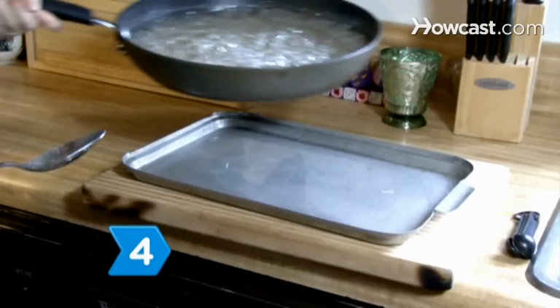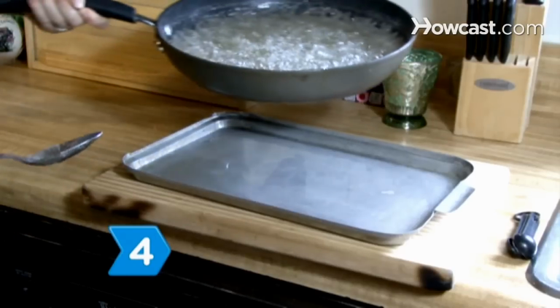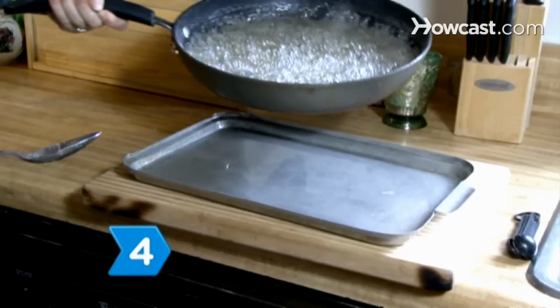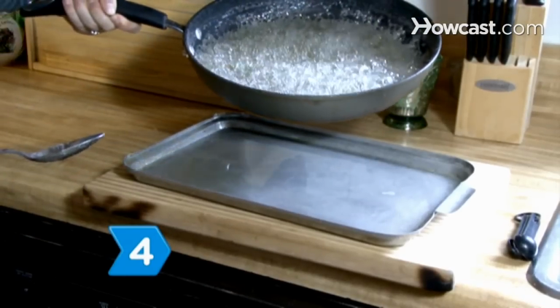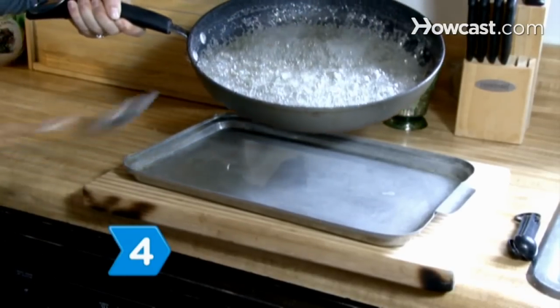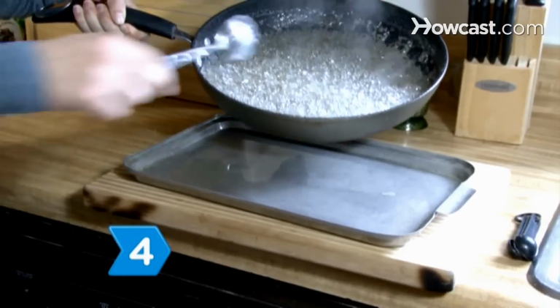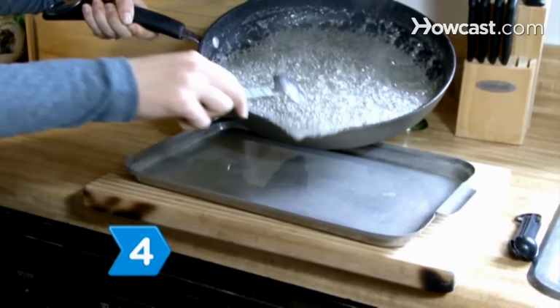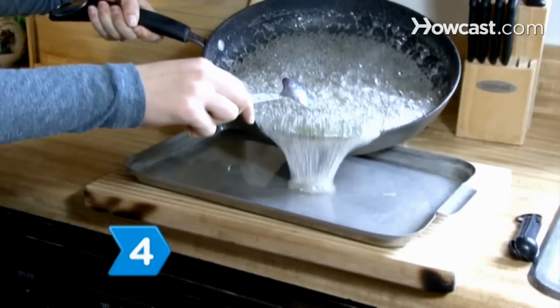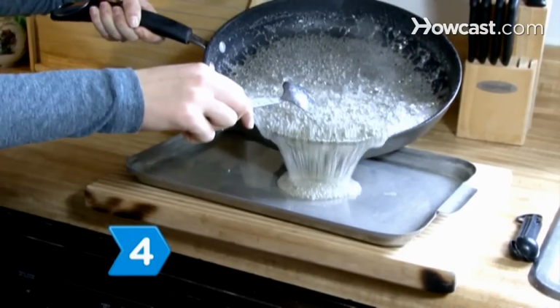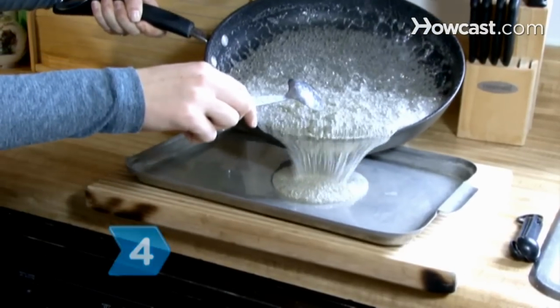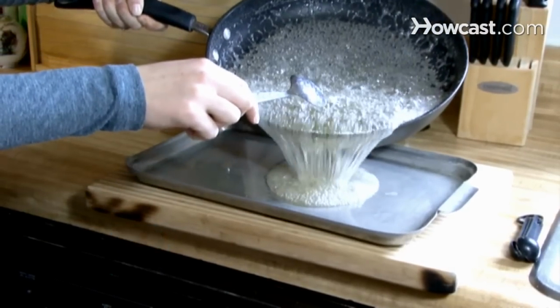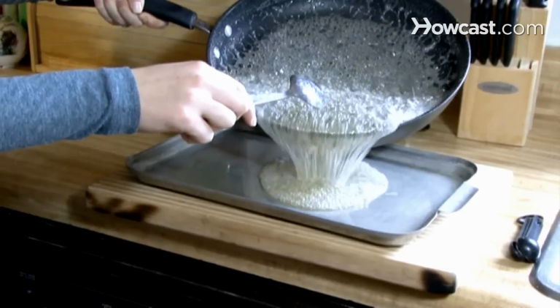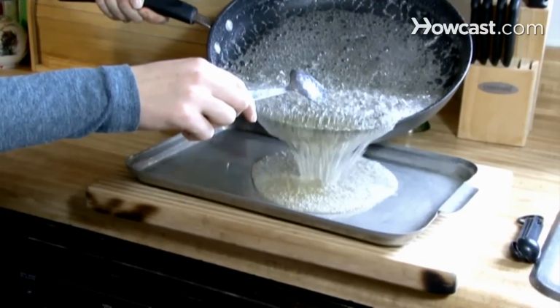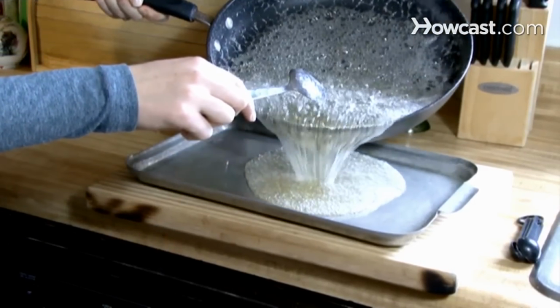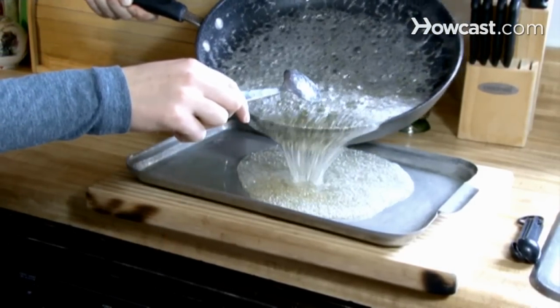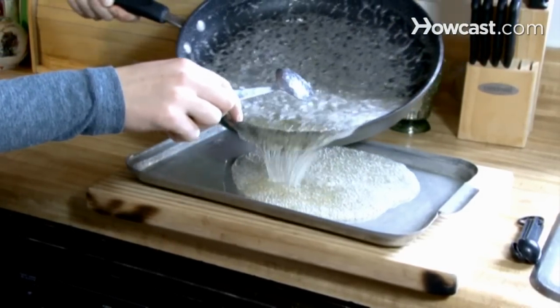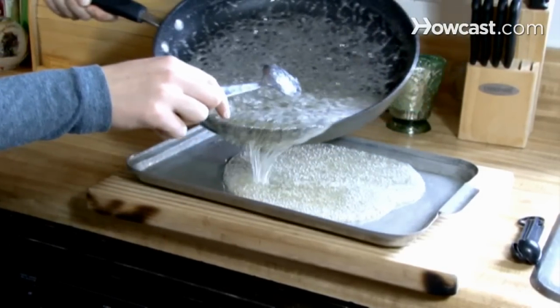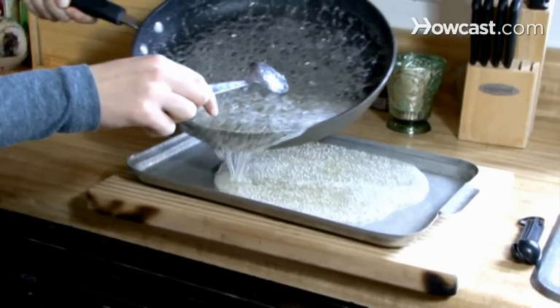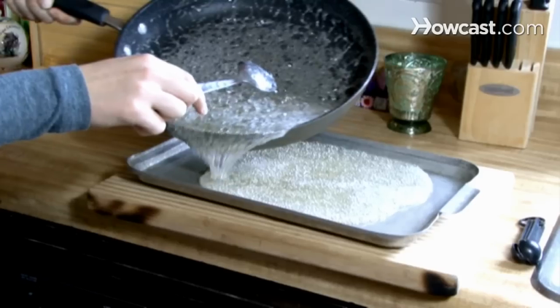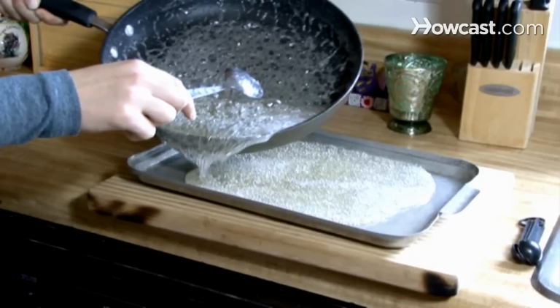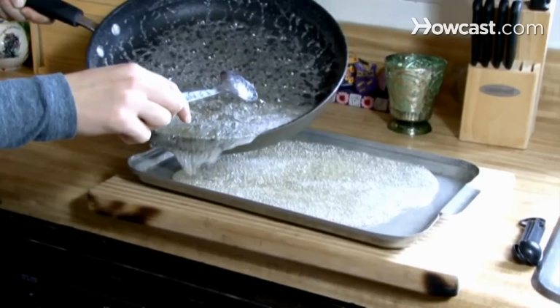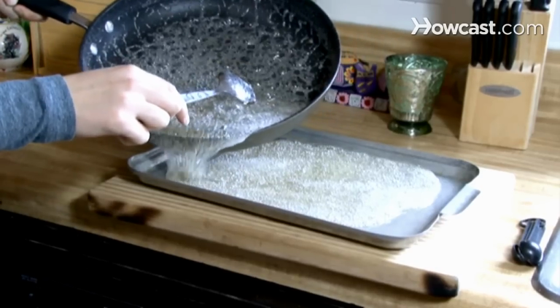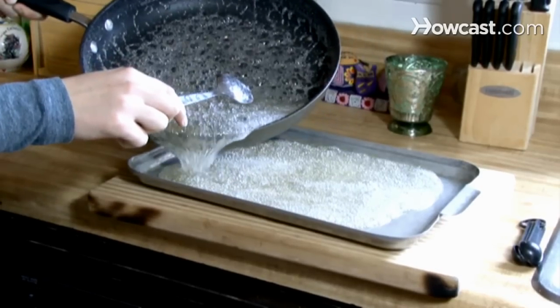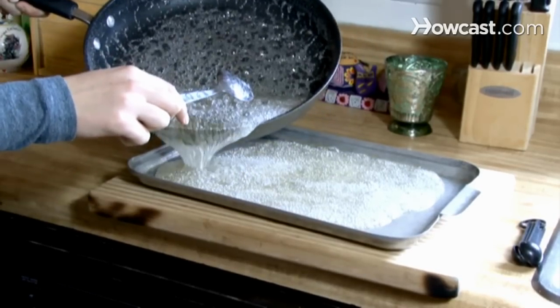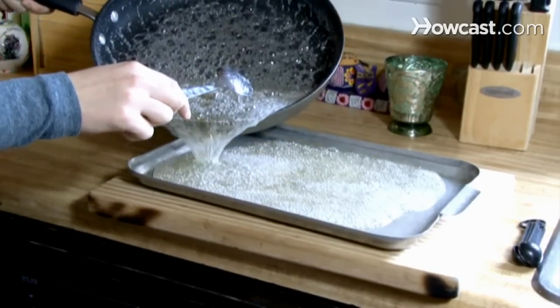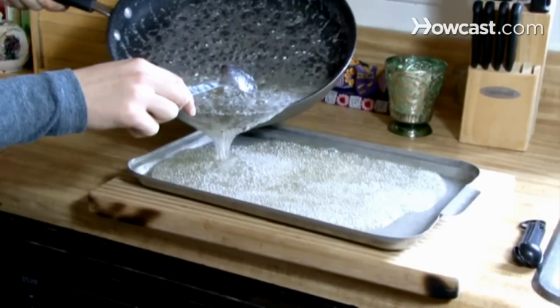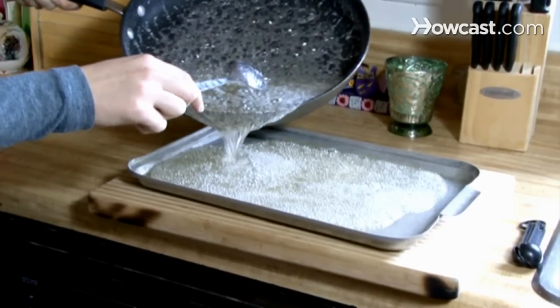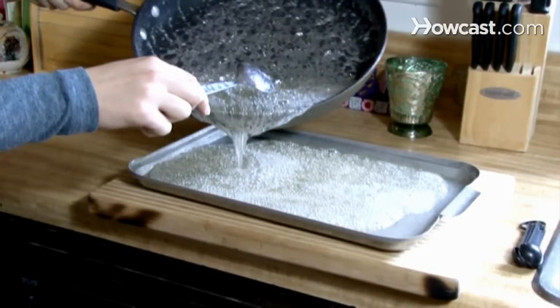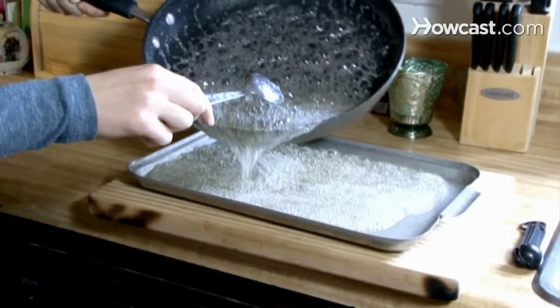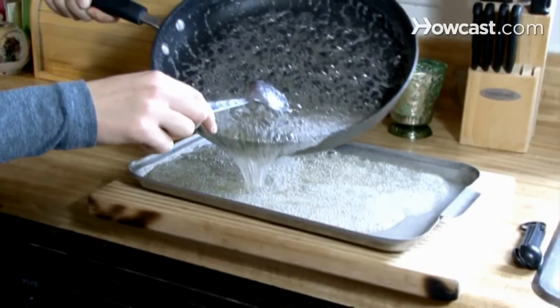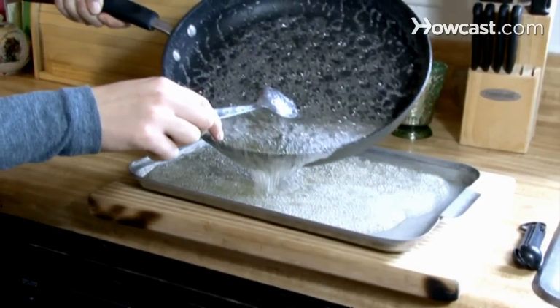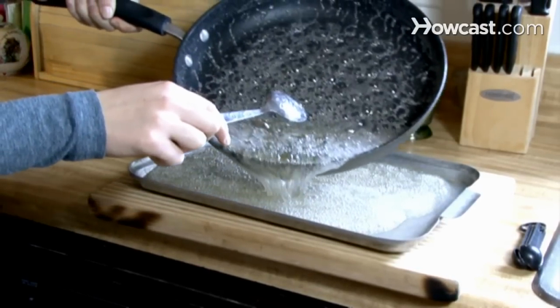Step 4. Pour the mixture into the pan quickly and evenly, as it will start to set as soon as it is removed from the heat. Be careful and avoid being burned.